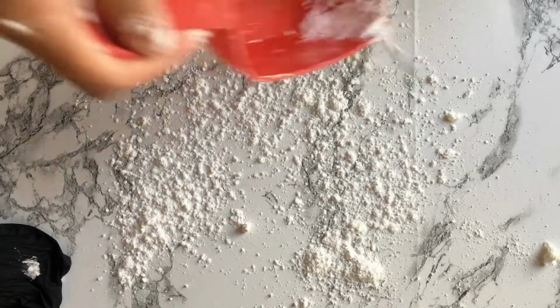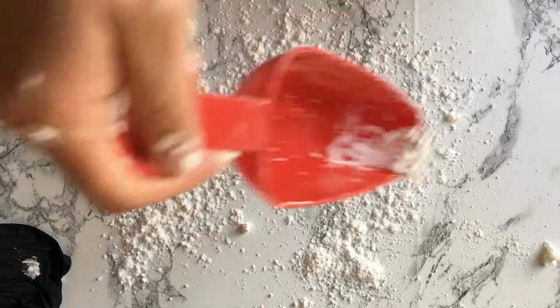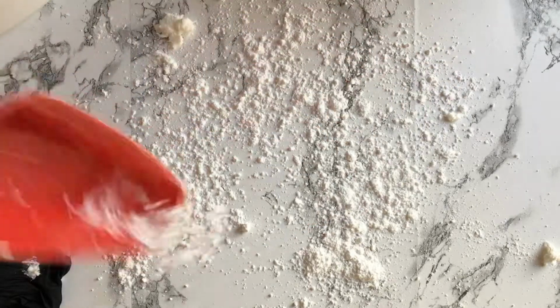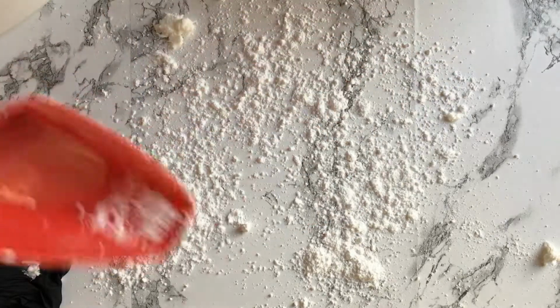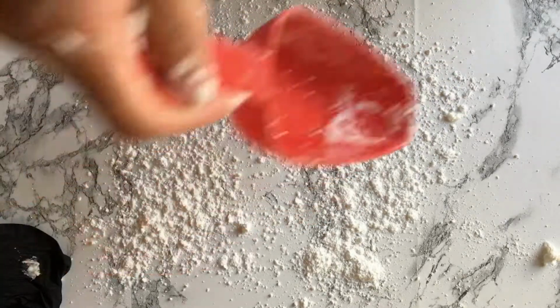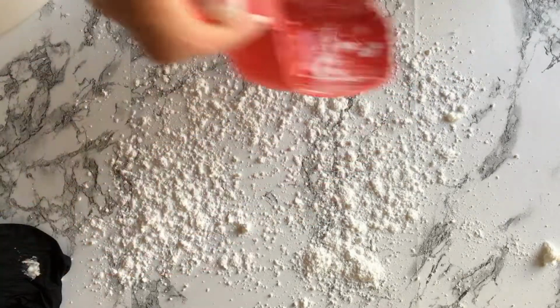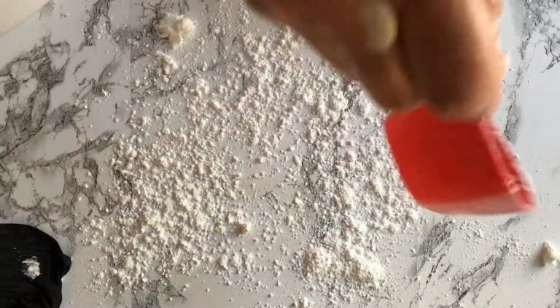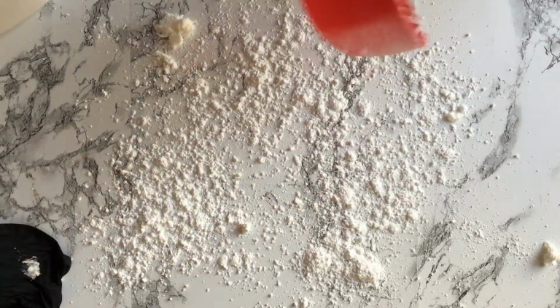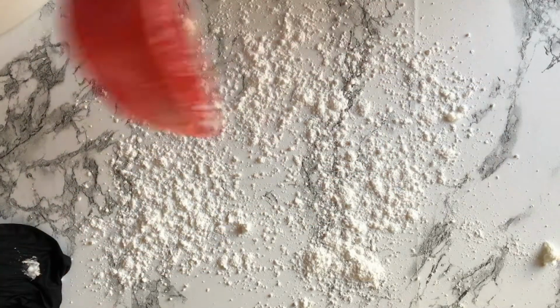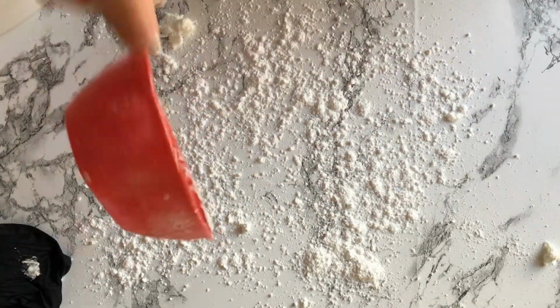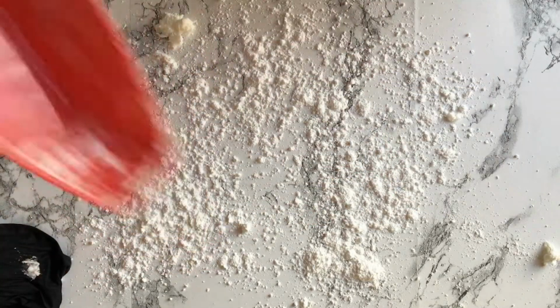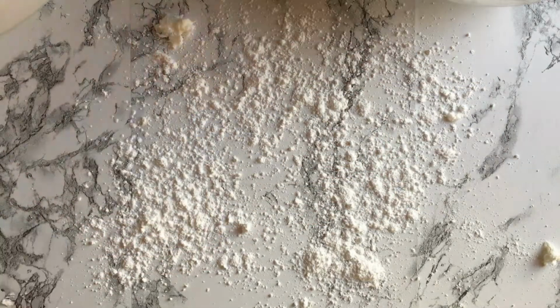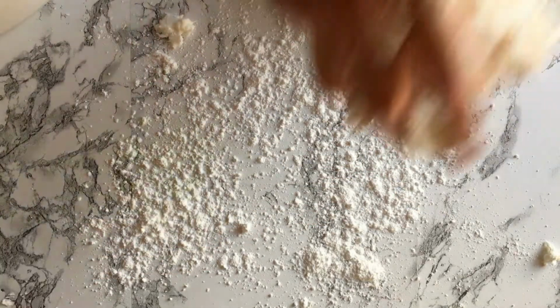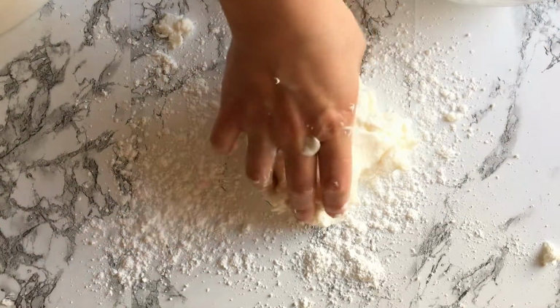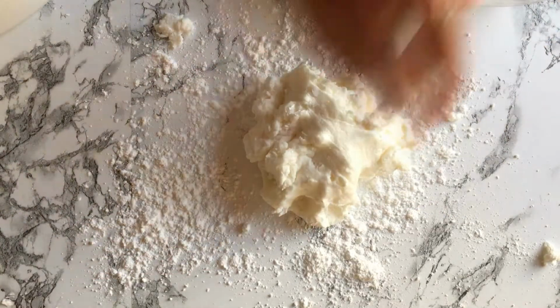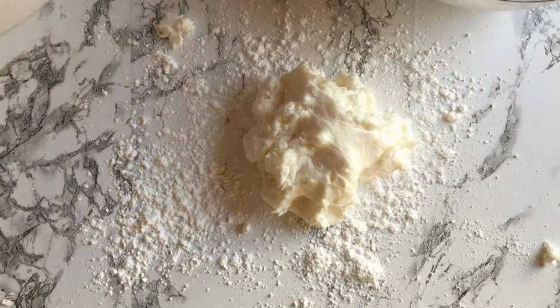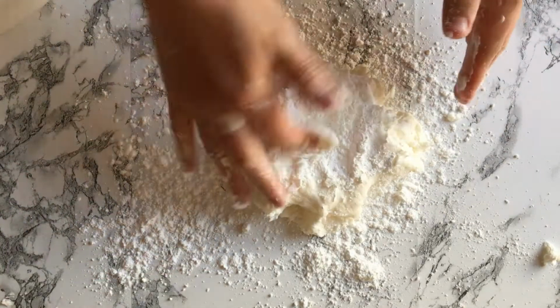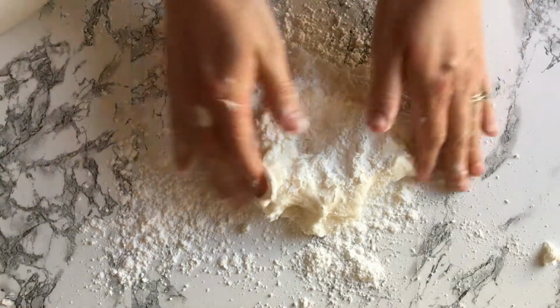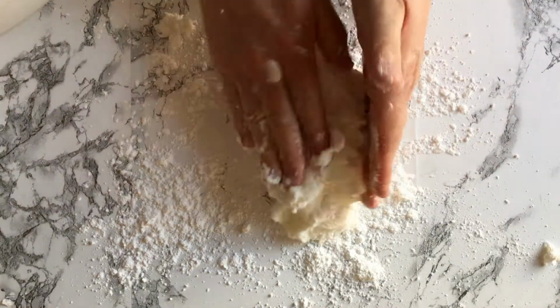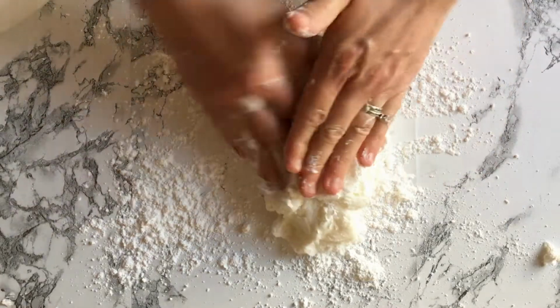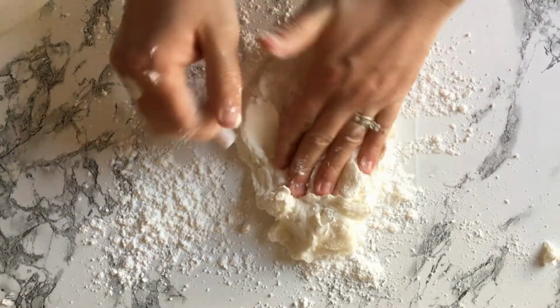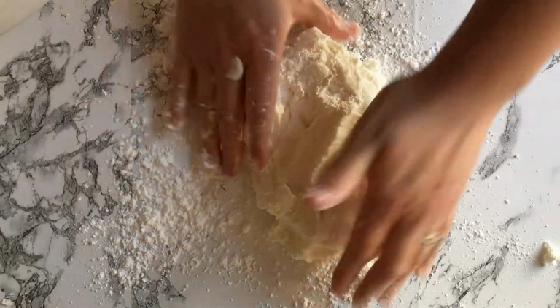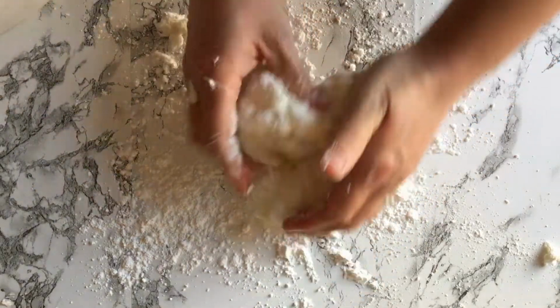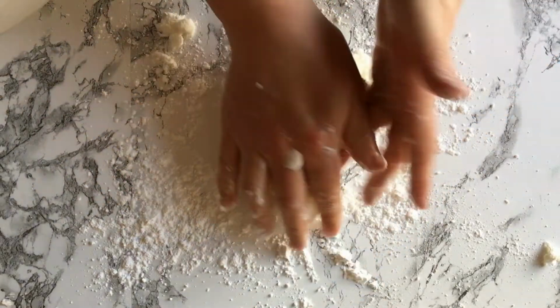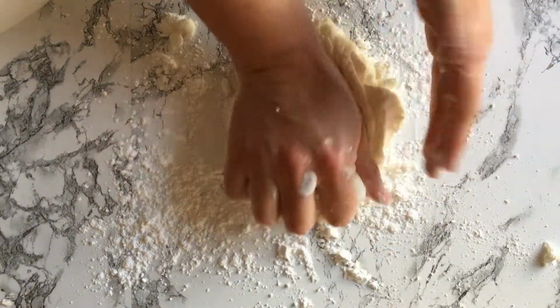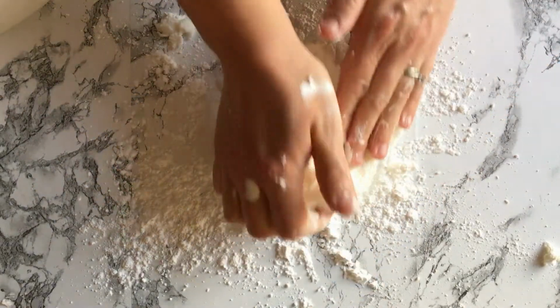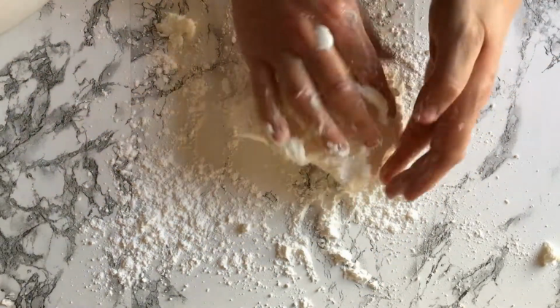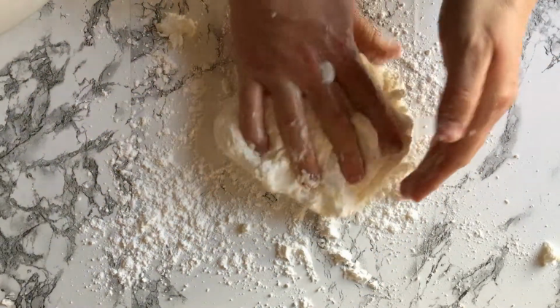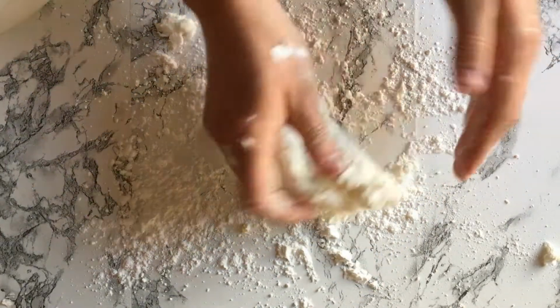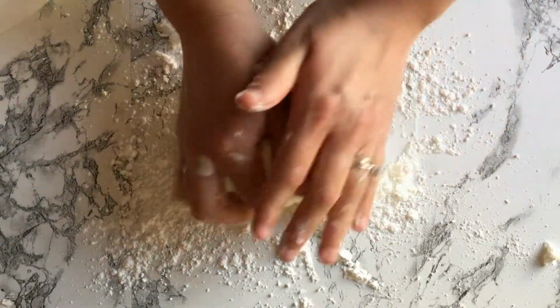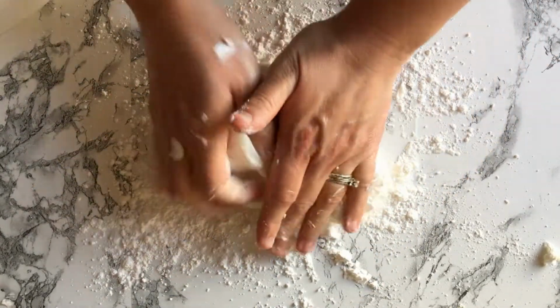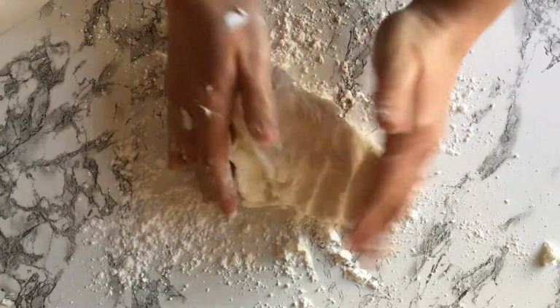Once the mixture is stuck together, you can transfer it onto a clean surface and finish kneading. Just remember to put powdered sugar down on the counter so it doesn't stick.